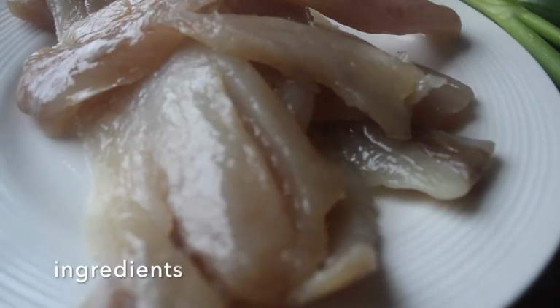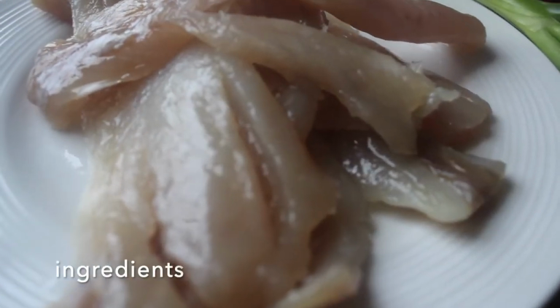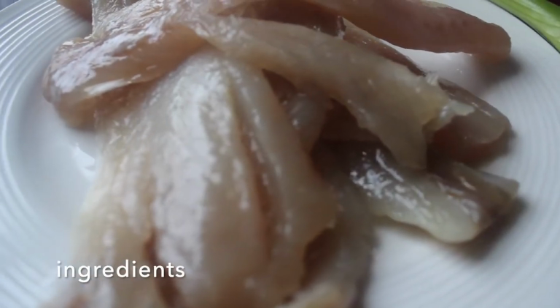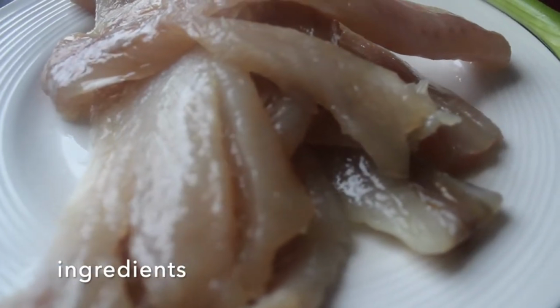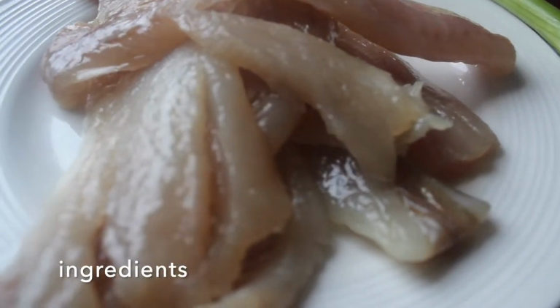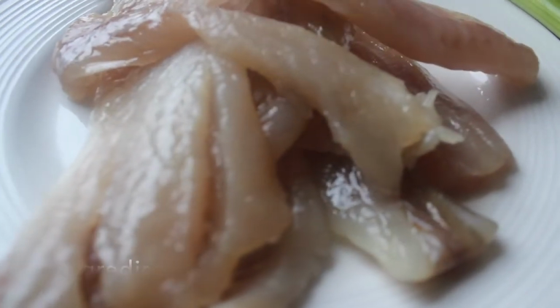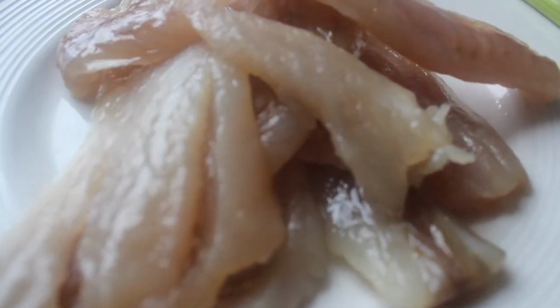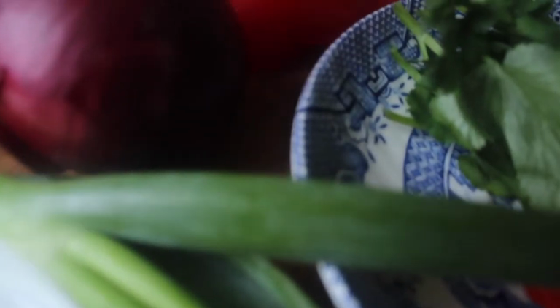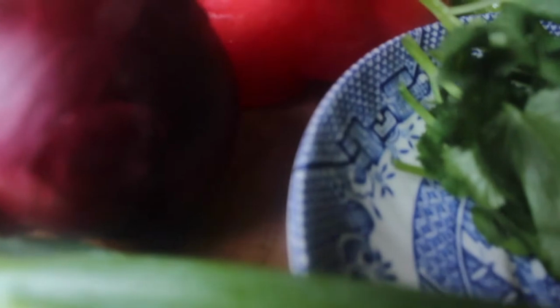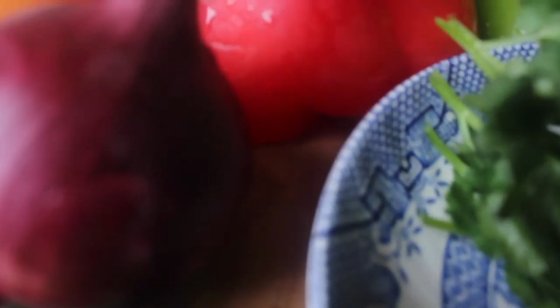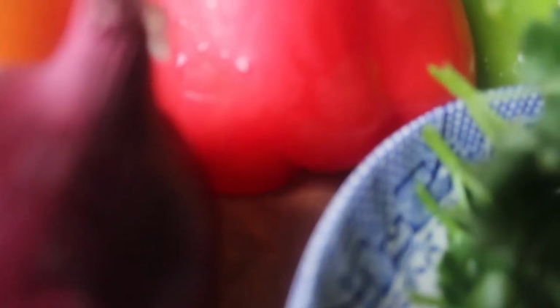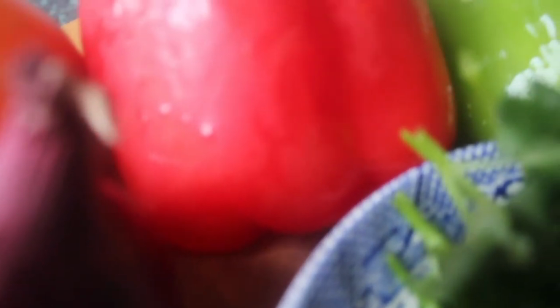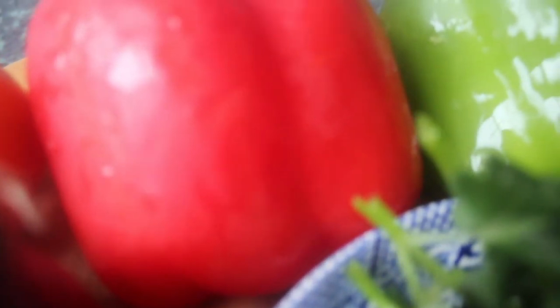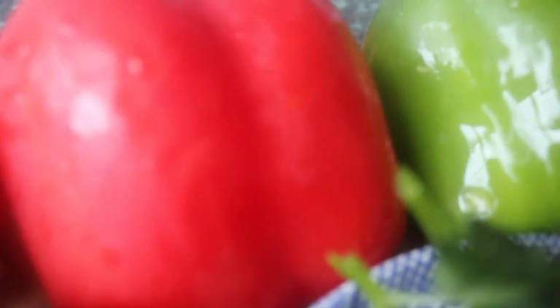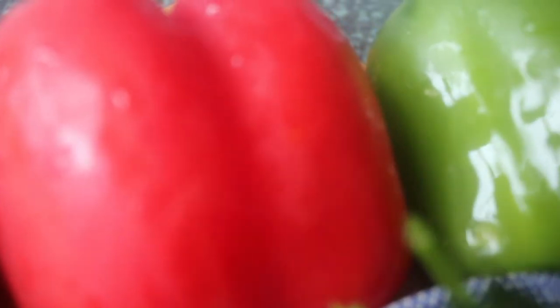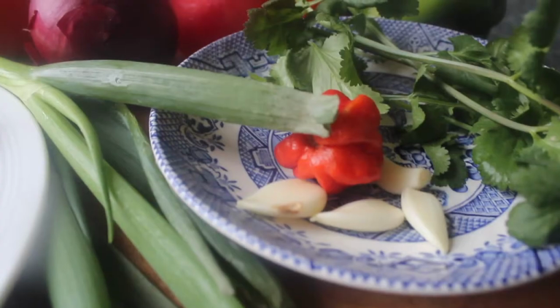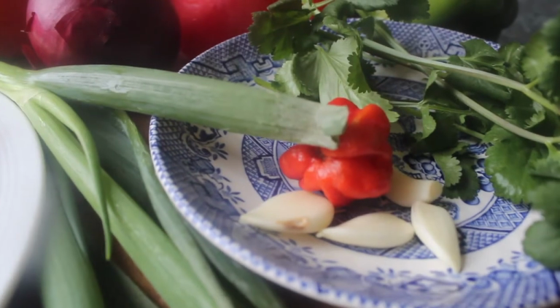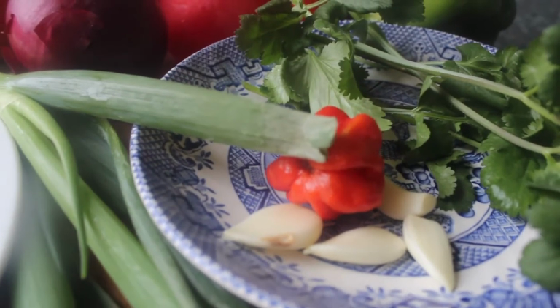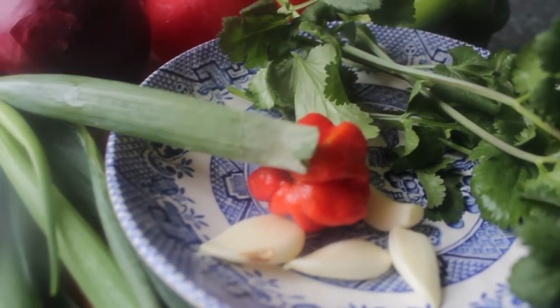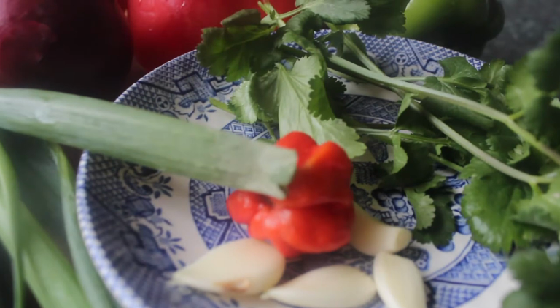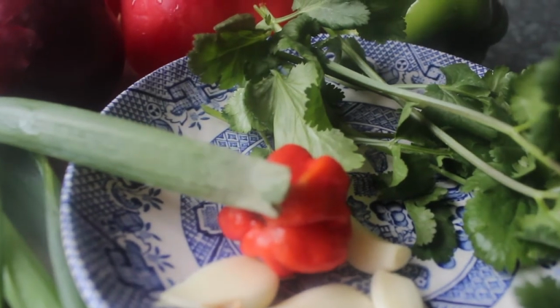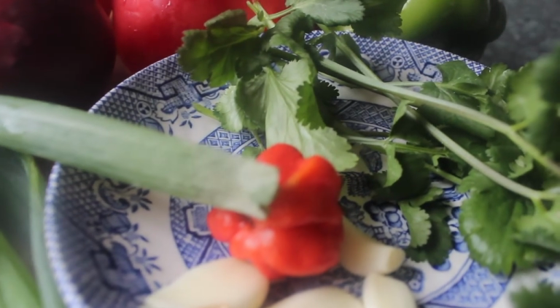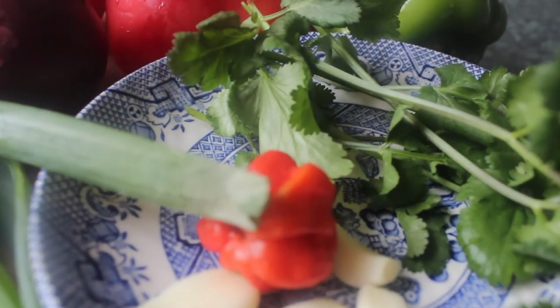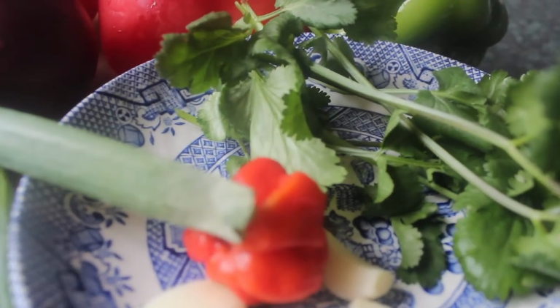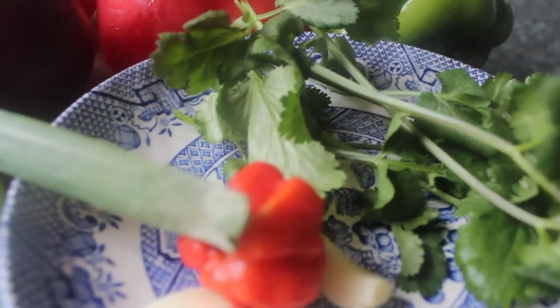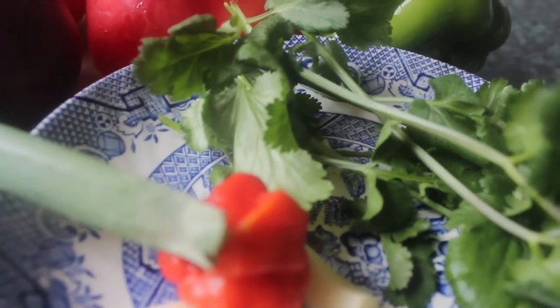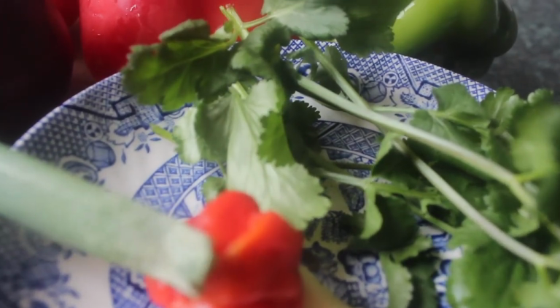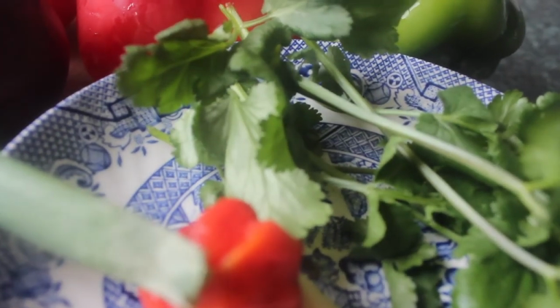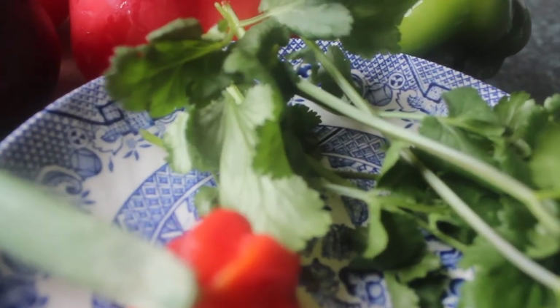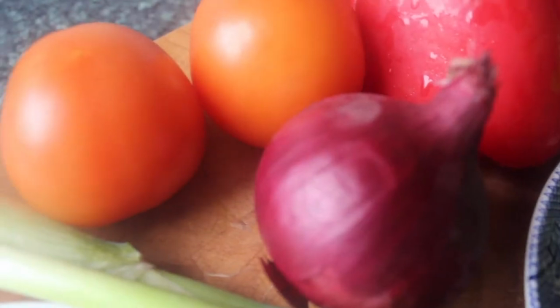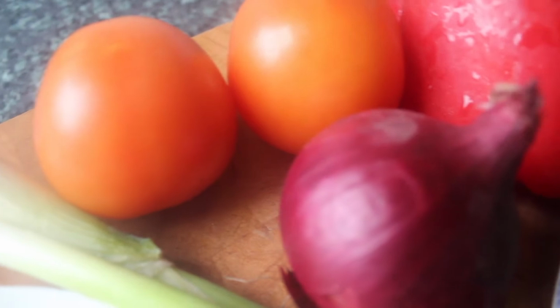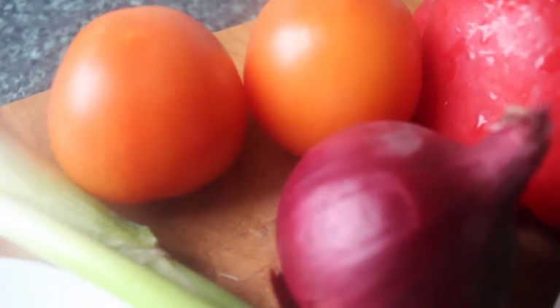To start with our ingredients, we have some salt cod here. We also have some spring onion, red onion and sweet peppers, some garlic, scotch bonnet, coriander or chadon beni if you can get that where you live, and some fresh tomatoes.